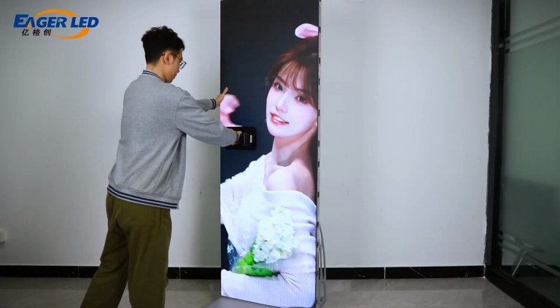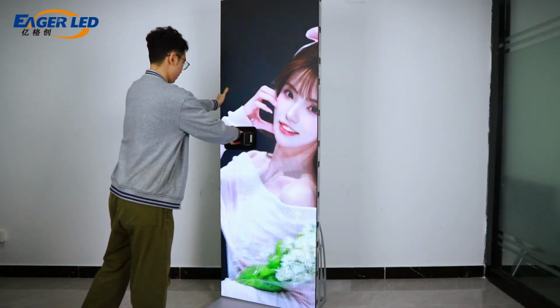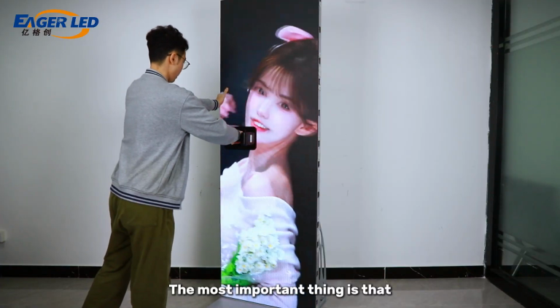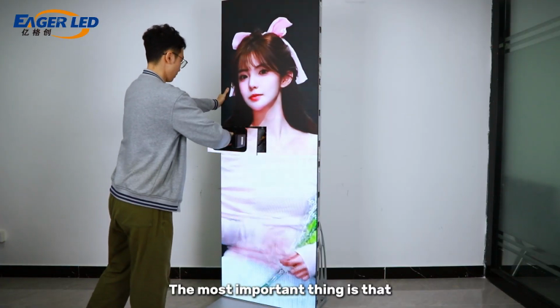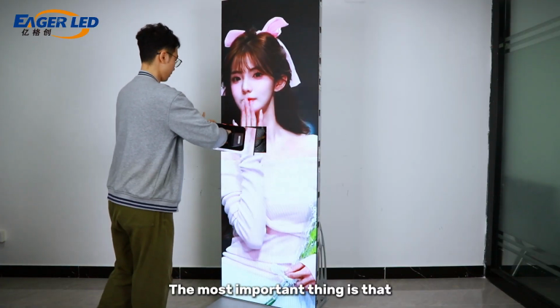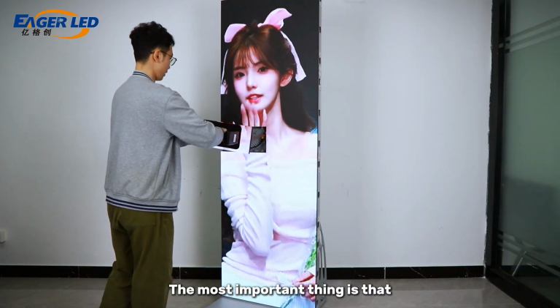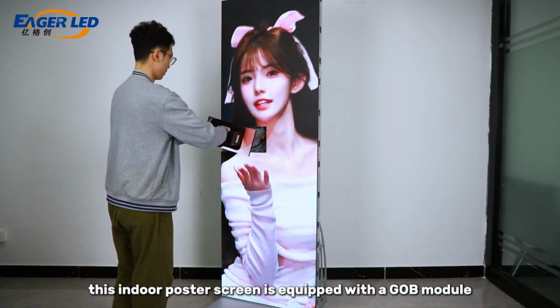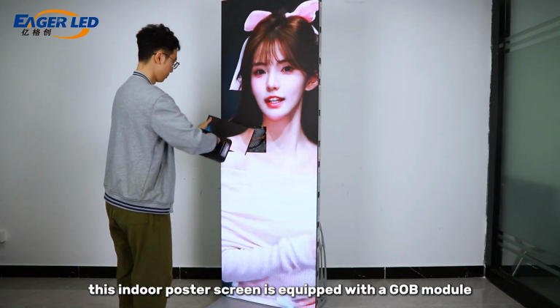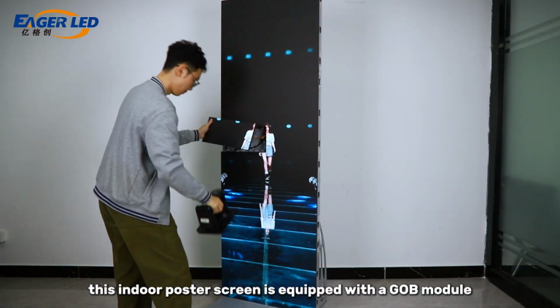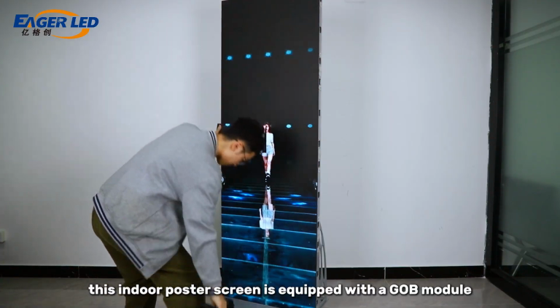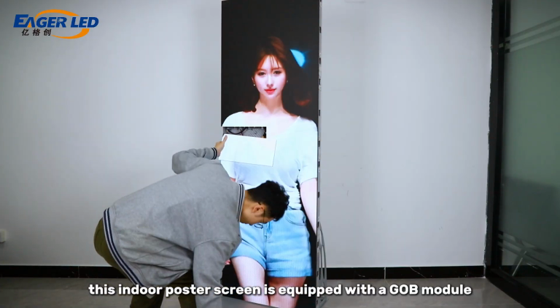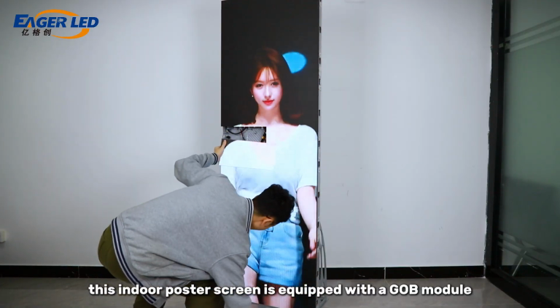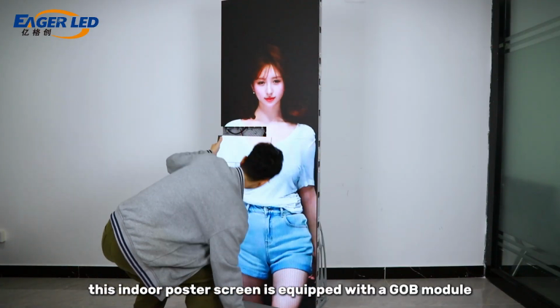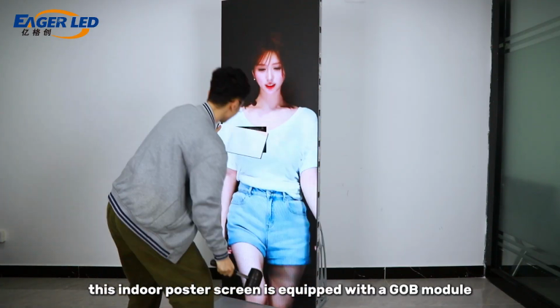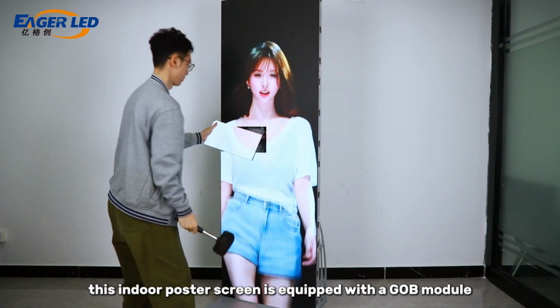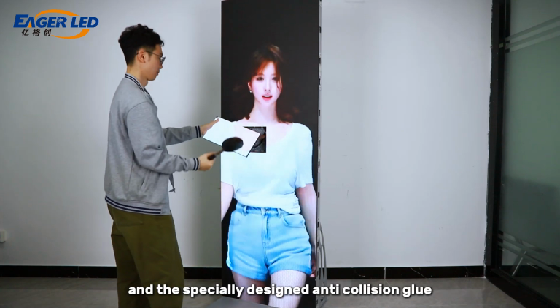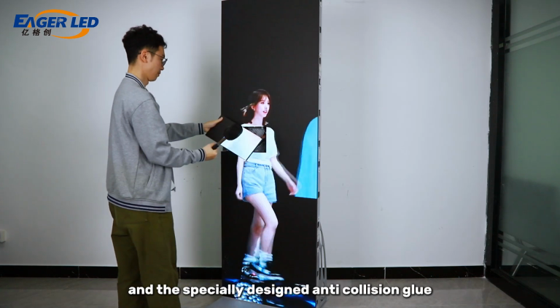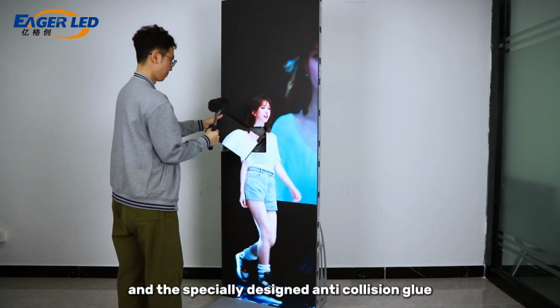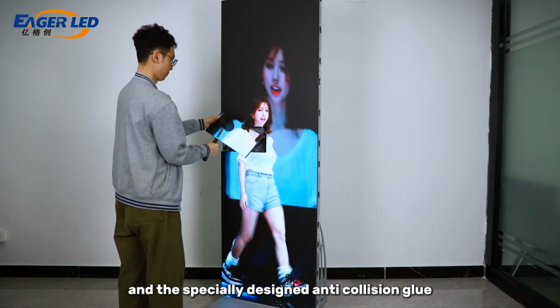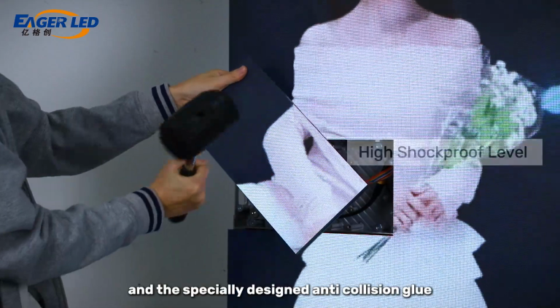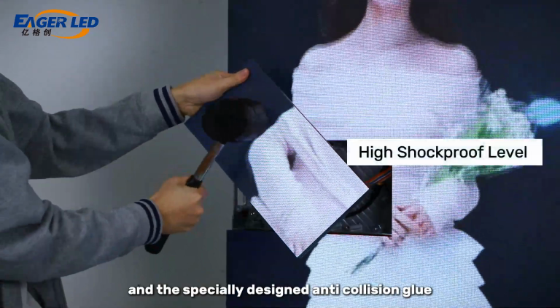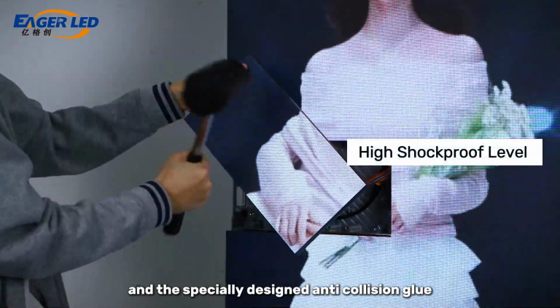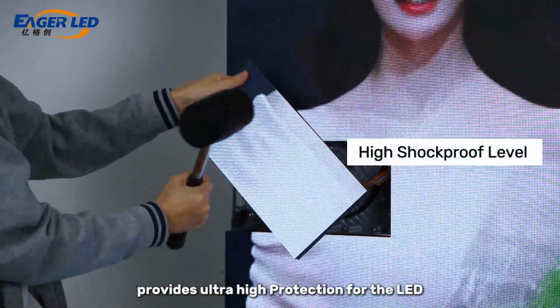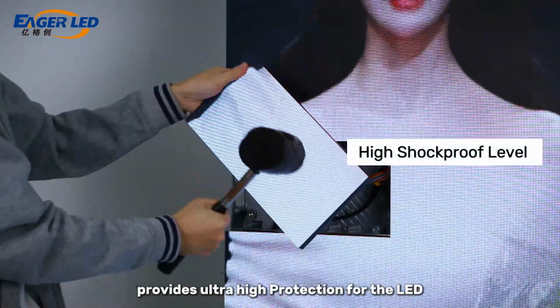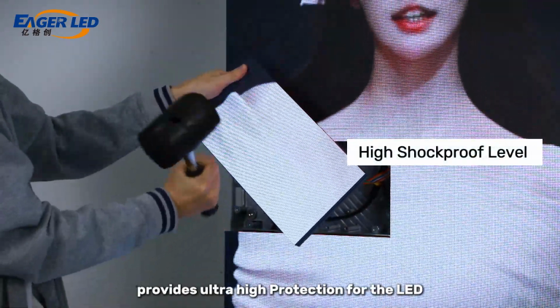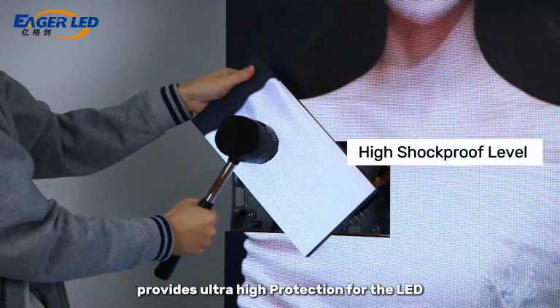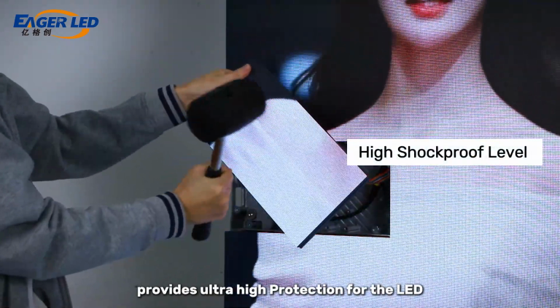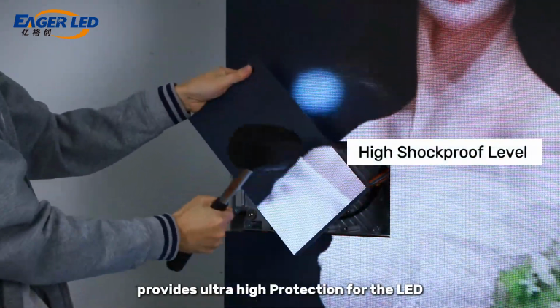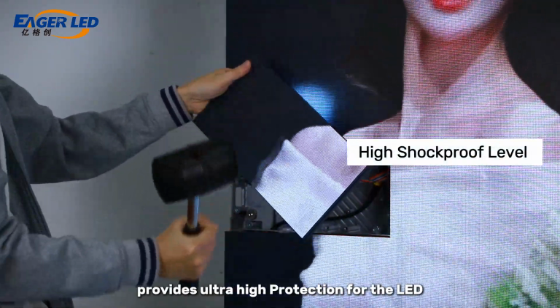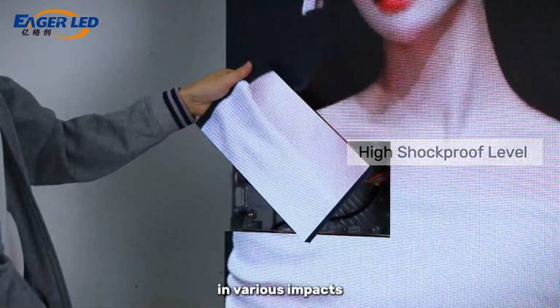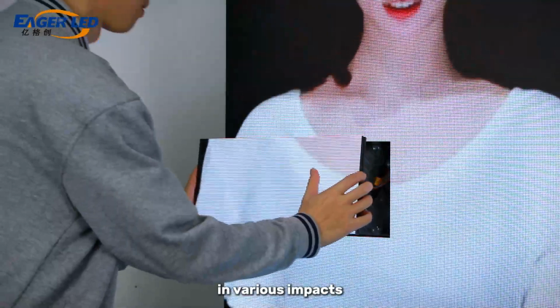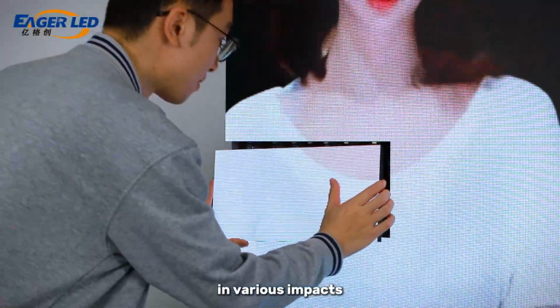This indoor poster screen is equipped with a GOV module, and the specially designed anti-collision glue provides ultra-high protection for the LED in various impacts.